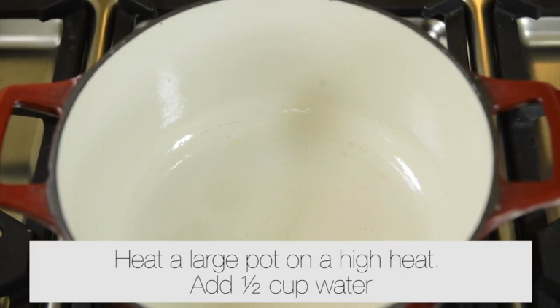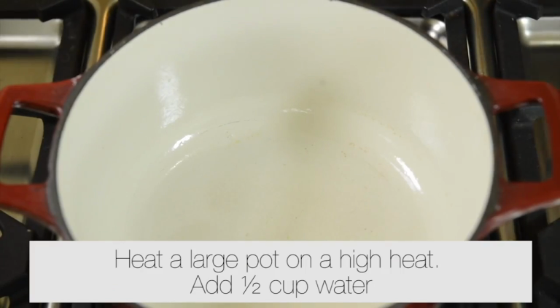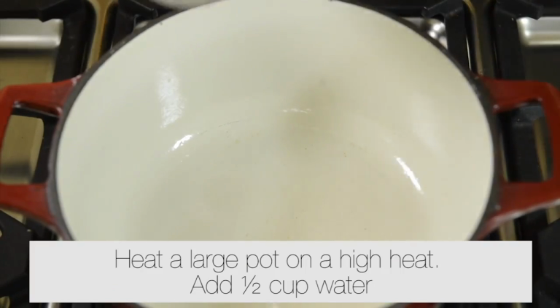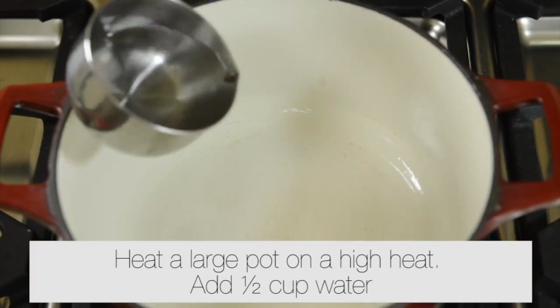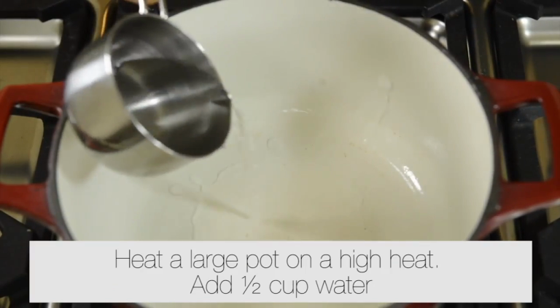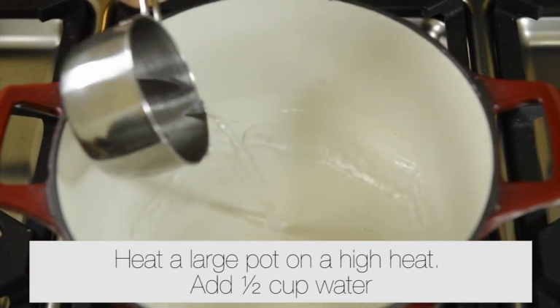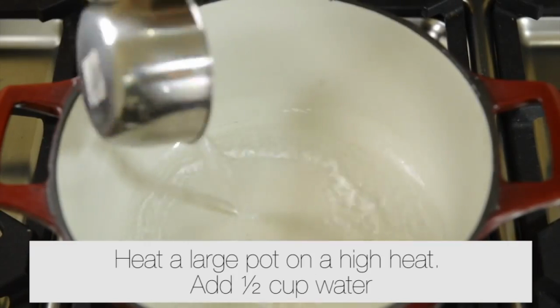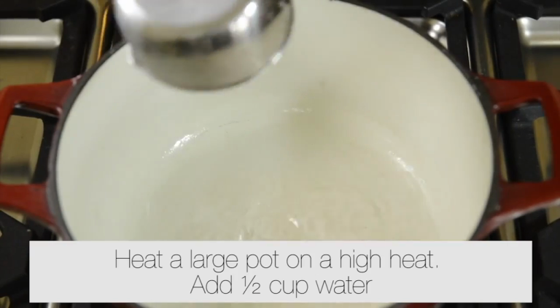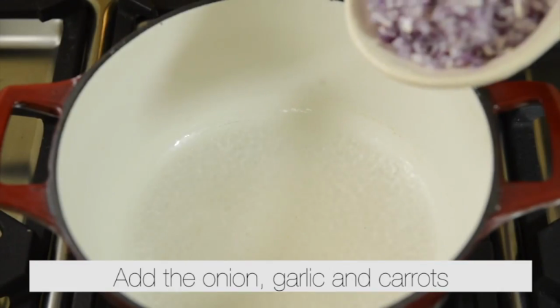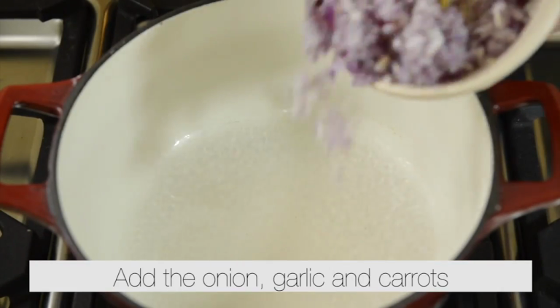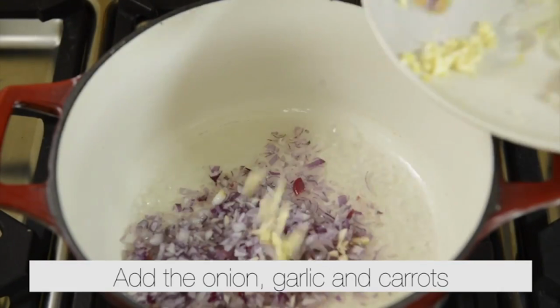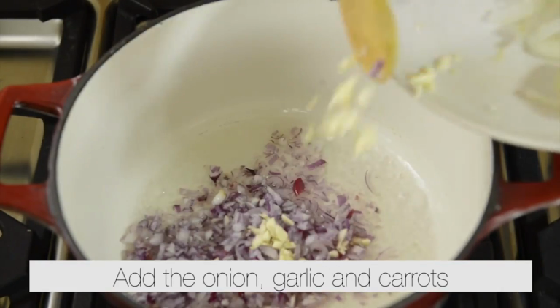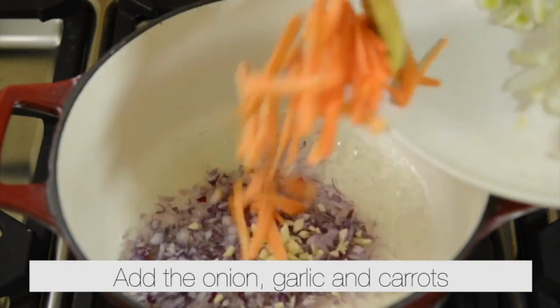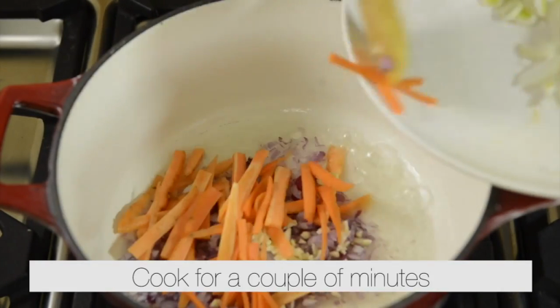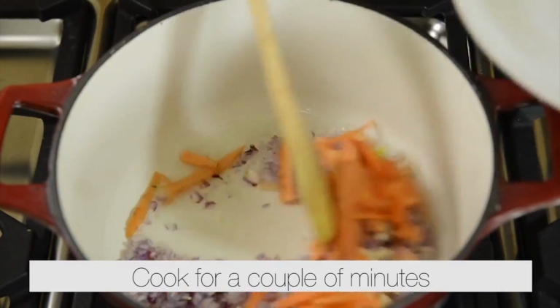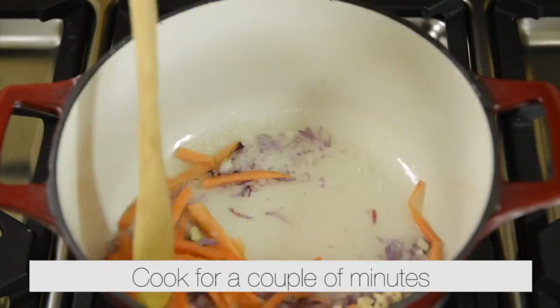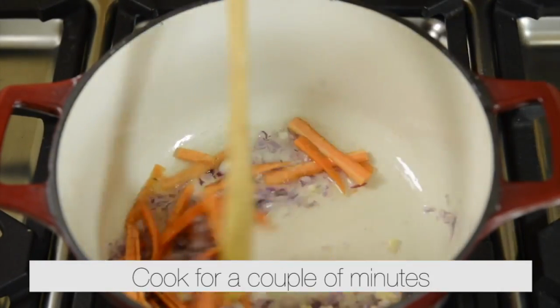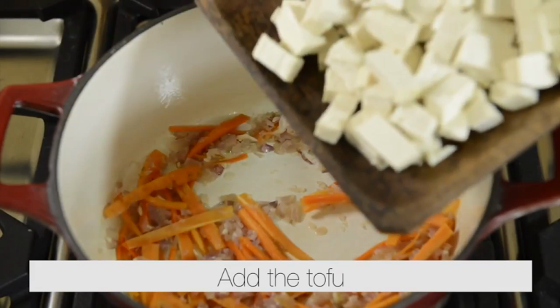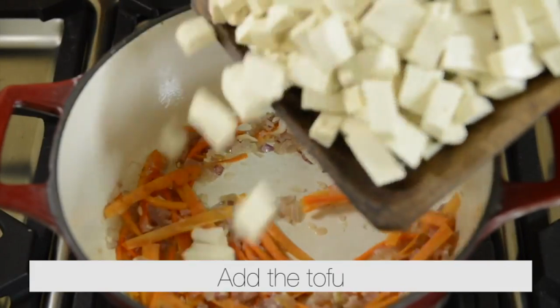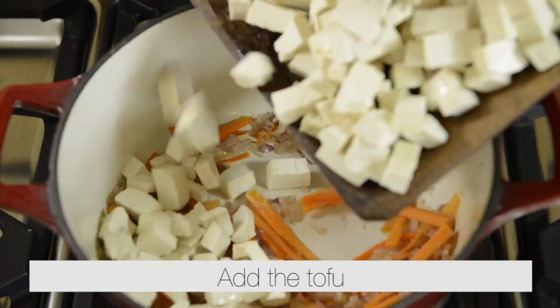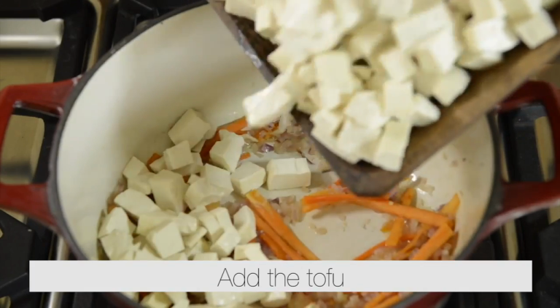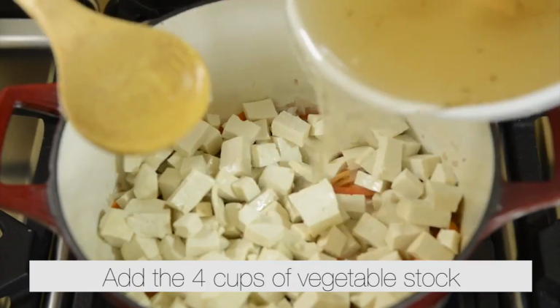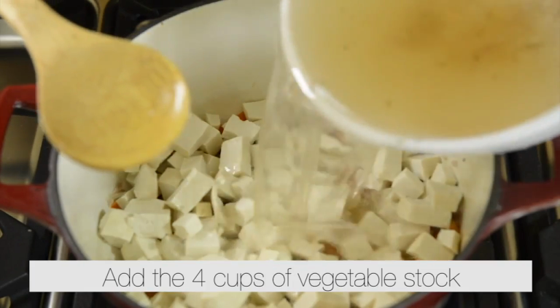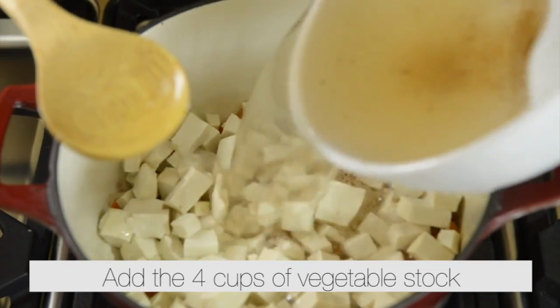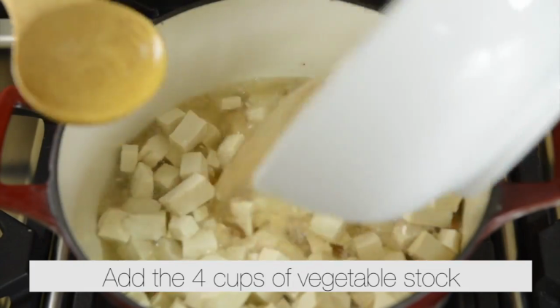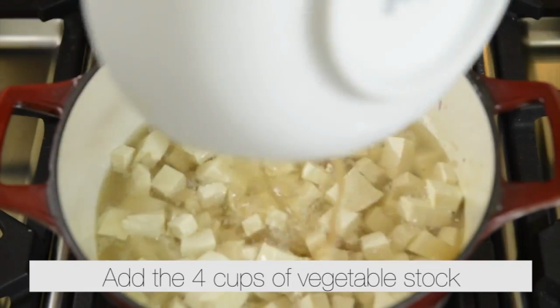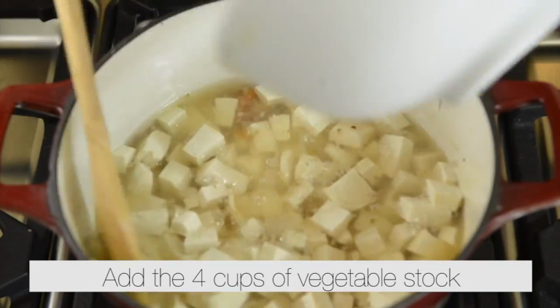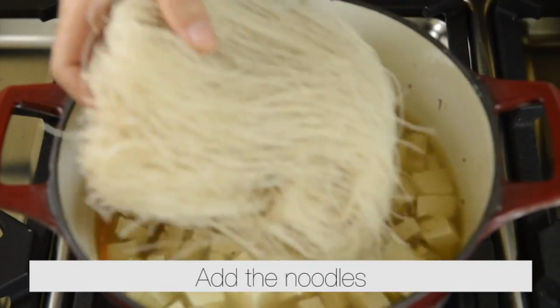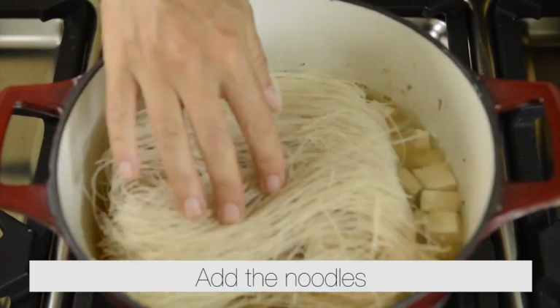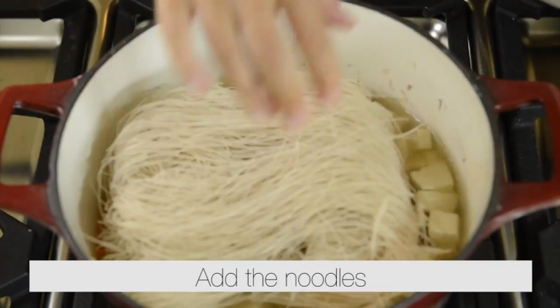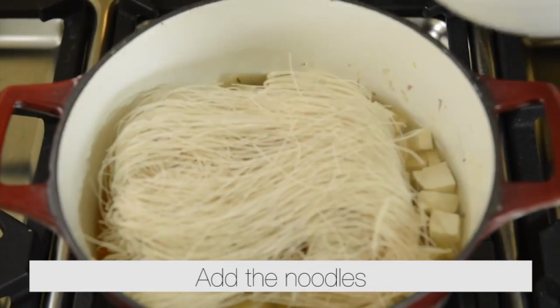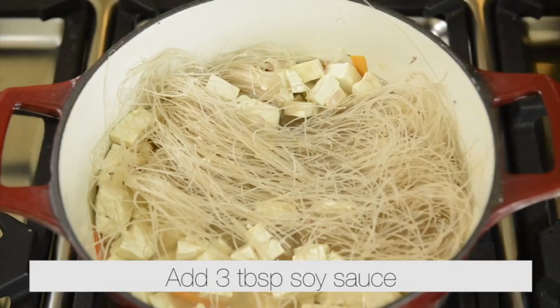Heat a large pot over a high heat. Add half a cup of water. Add the onion, garlic and carrots, and cook for a couple of minutes. Add the tofu. Add four cups of vegetable stock. Add the brown rice noodles.